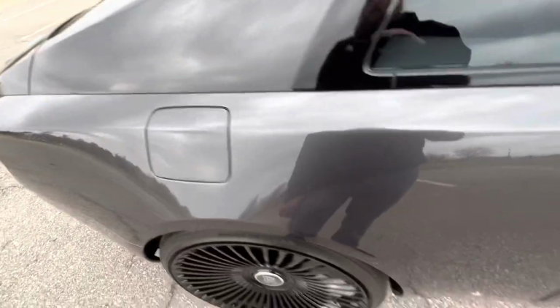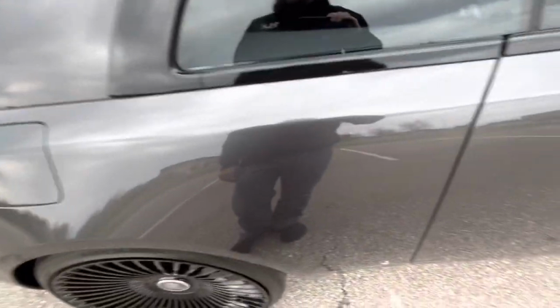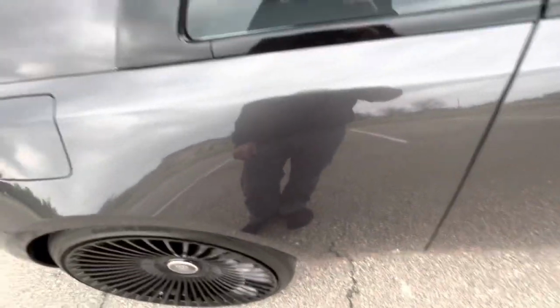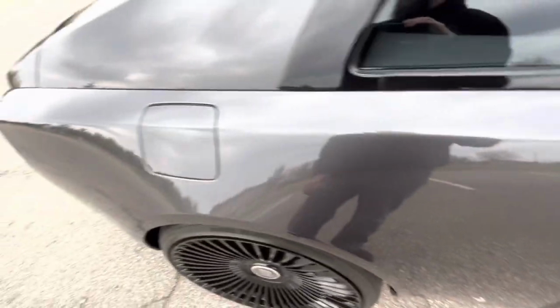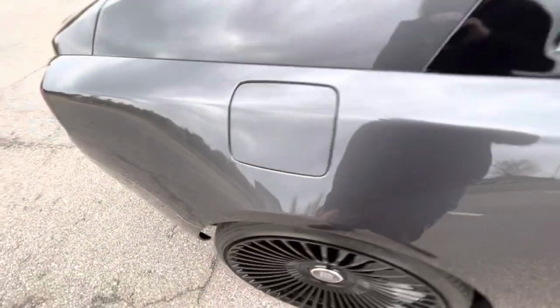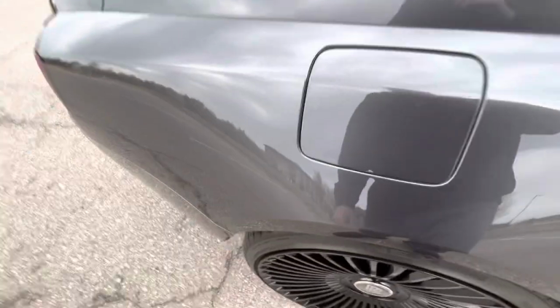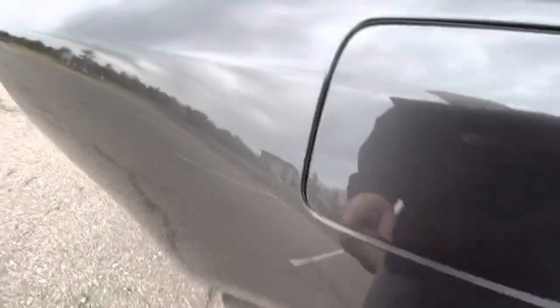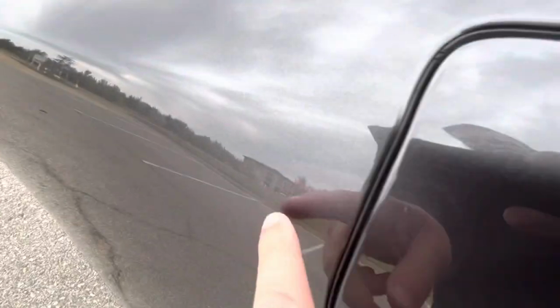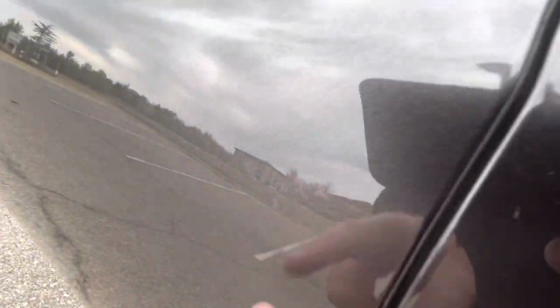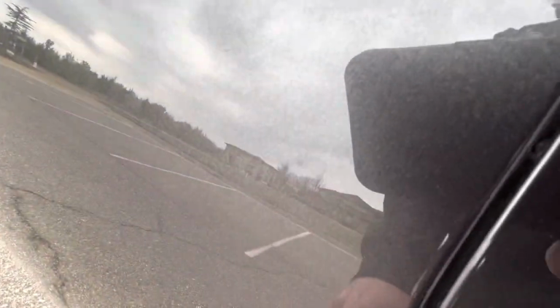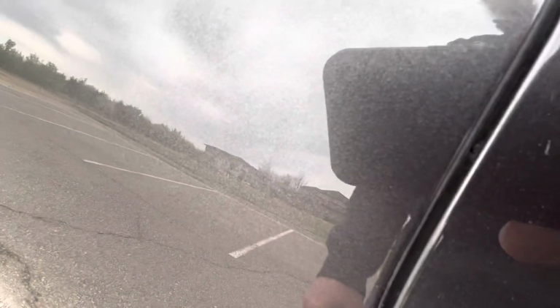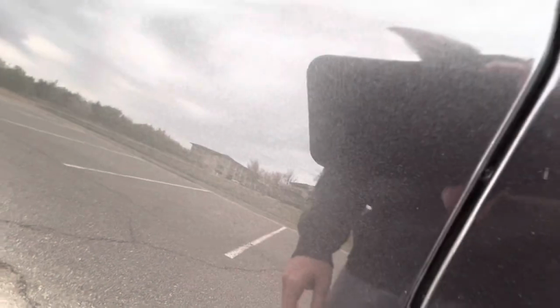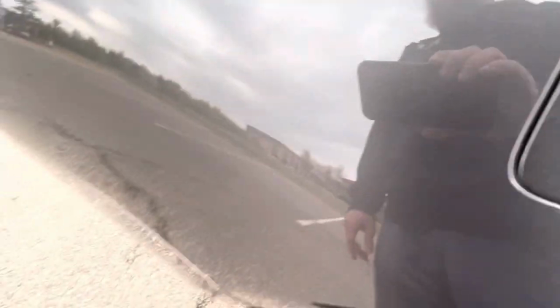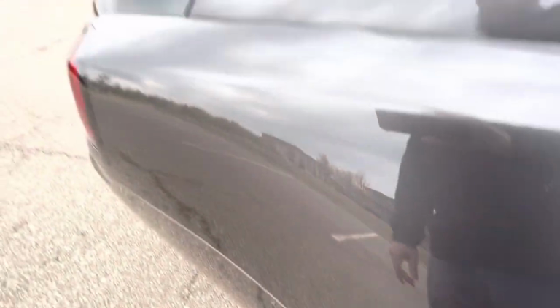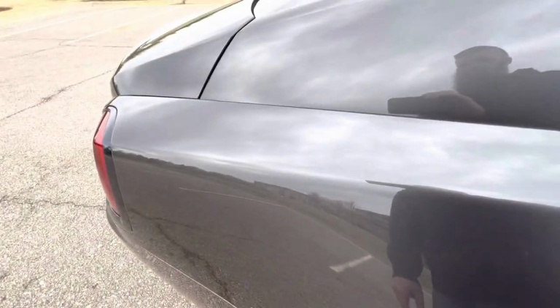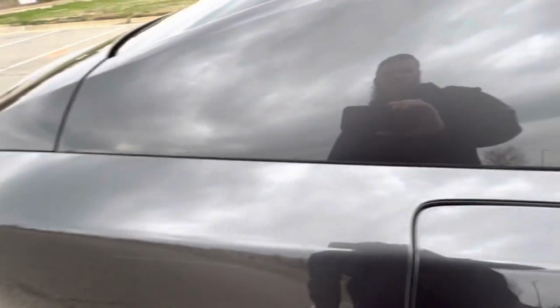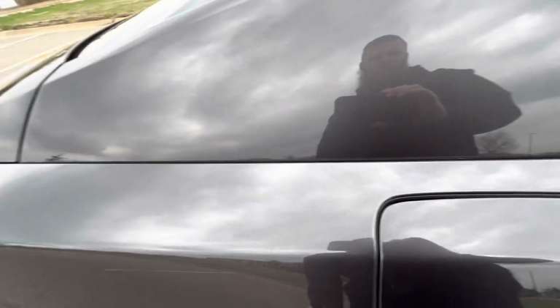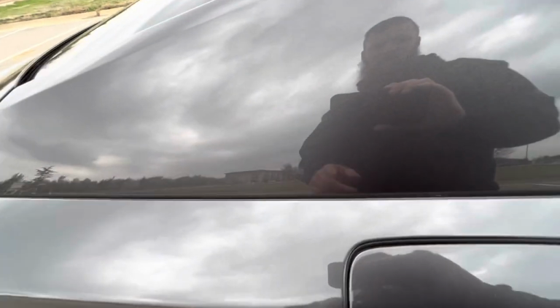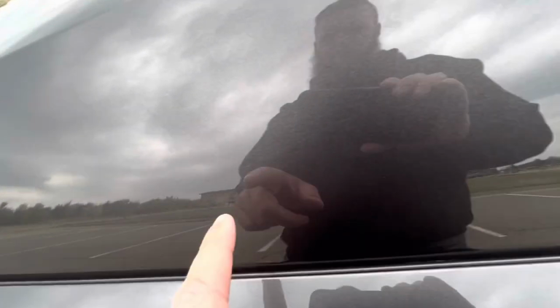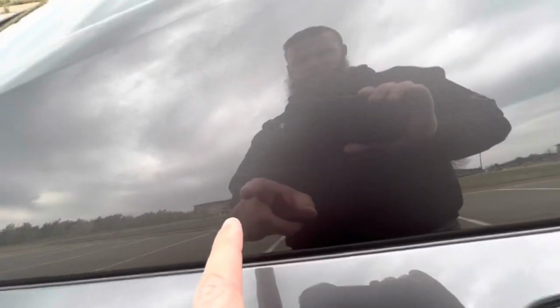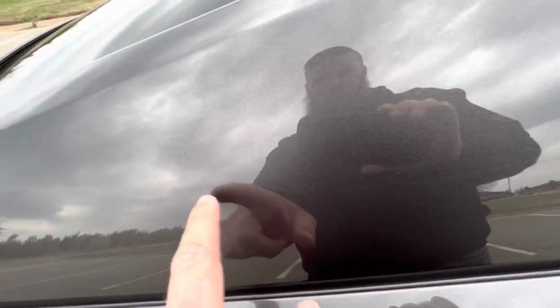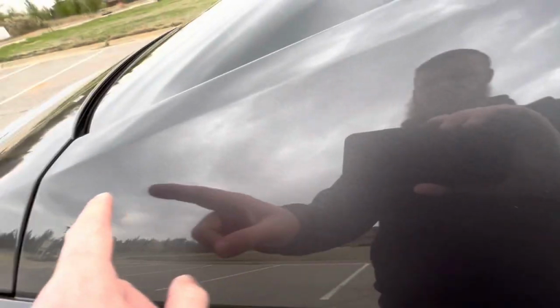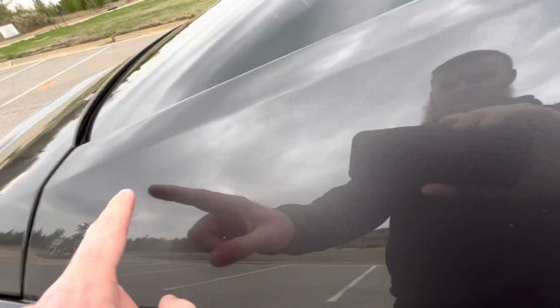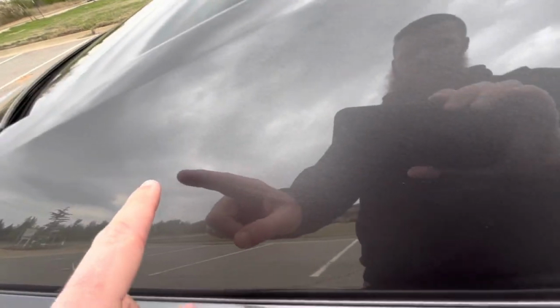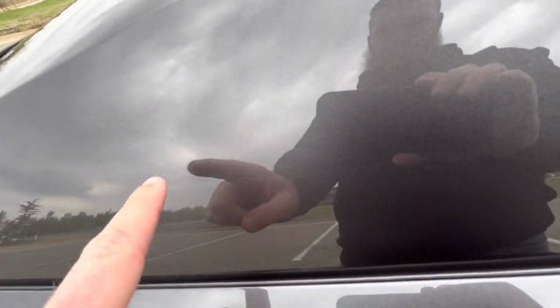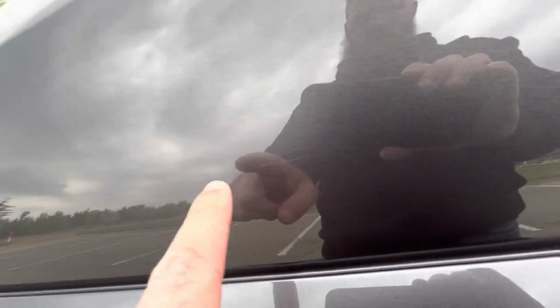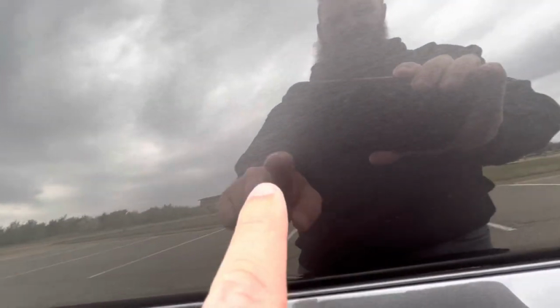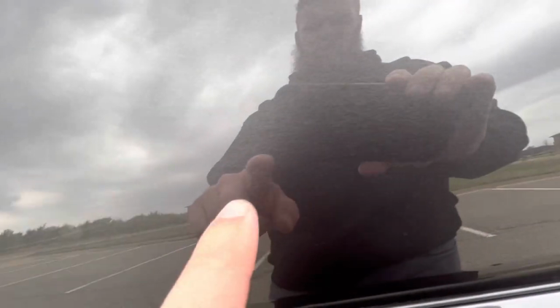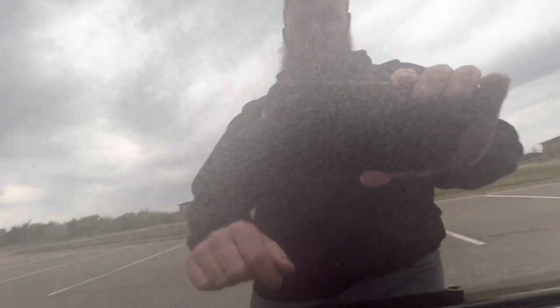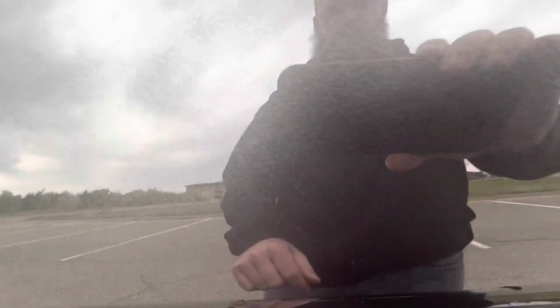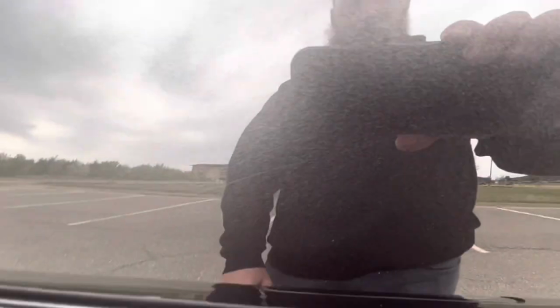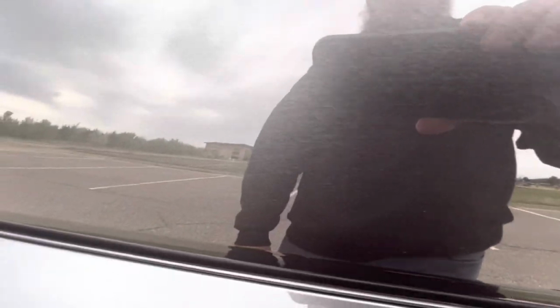Looking at the rear passenger quarter panel area — got a small mark by the fuel door, kind of hard to see. The rest of it looks great. There's very light scratching through here — you can kind of see it, really, really faint and really light.